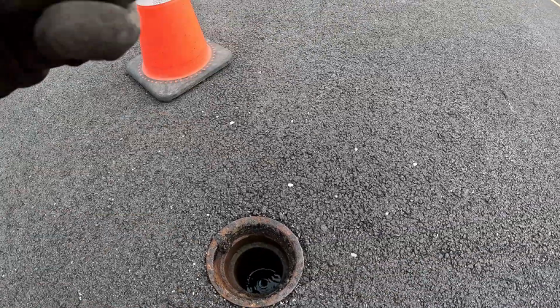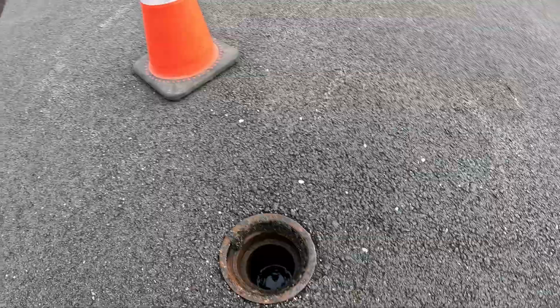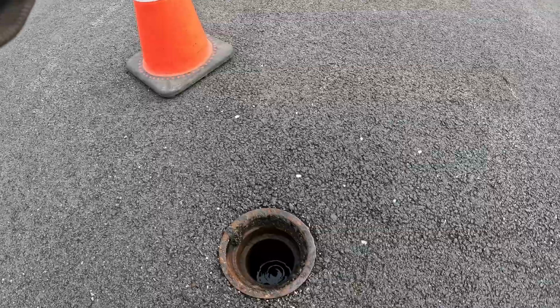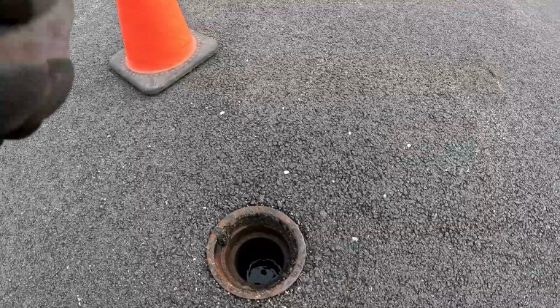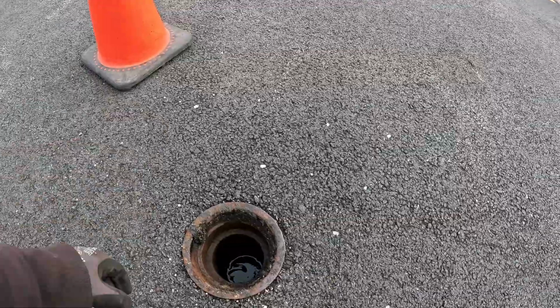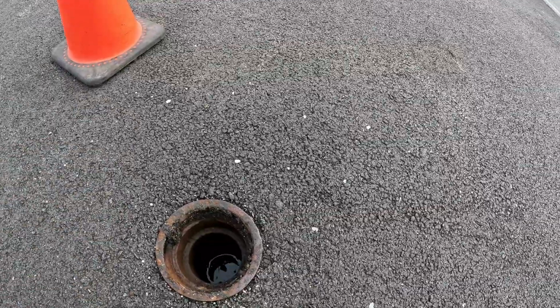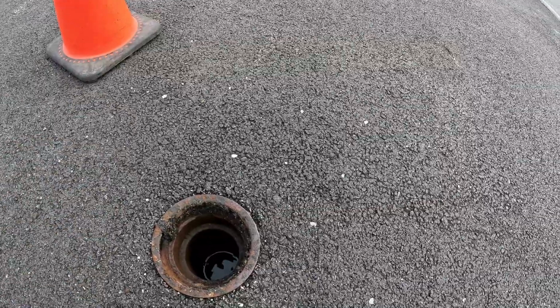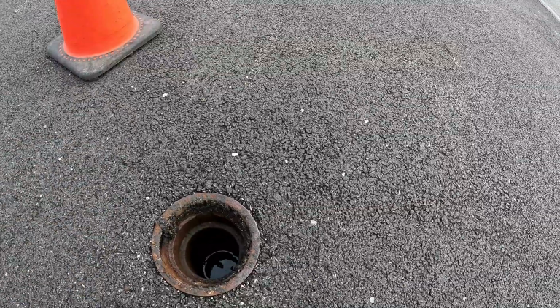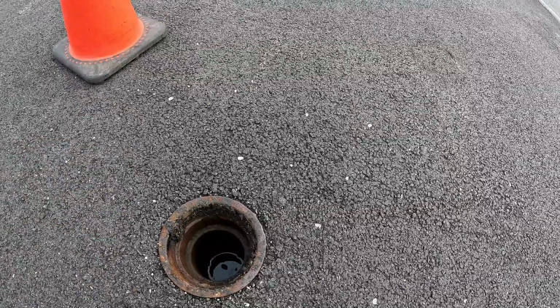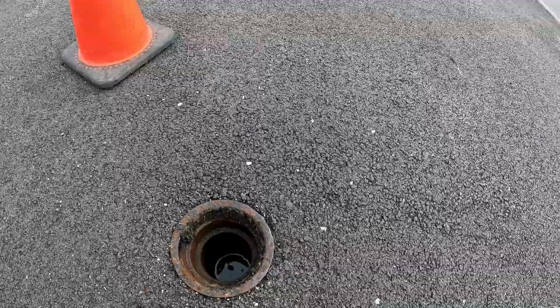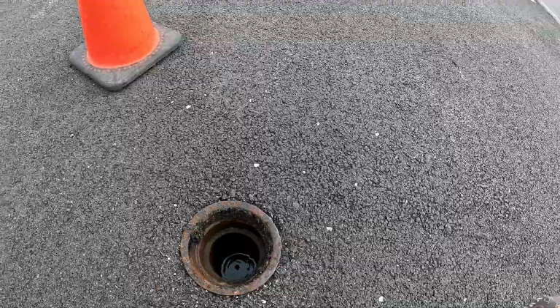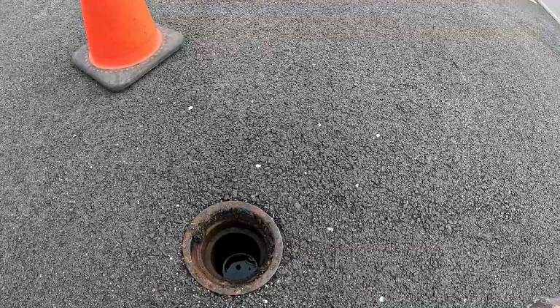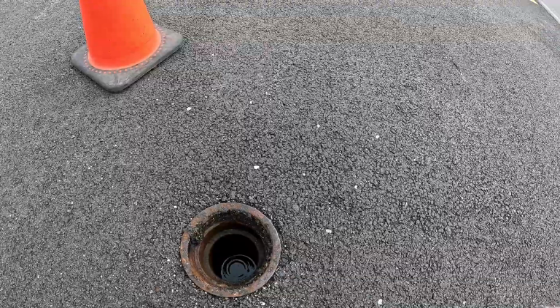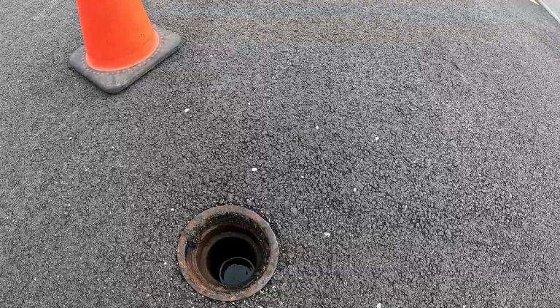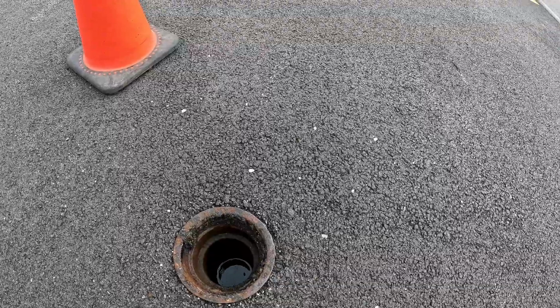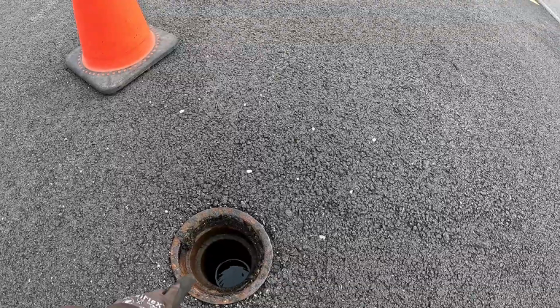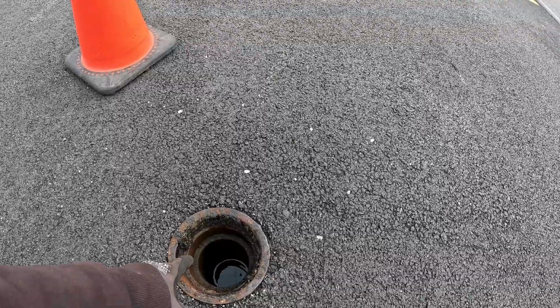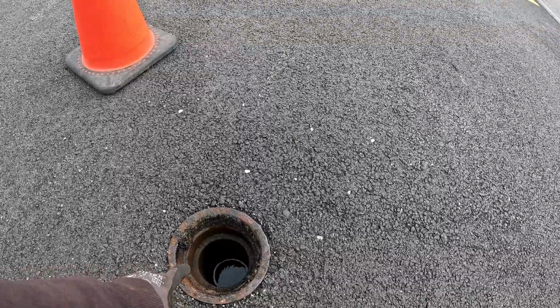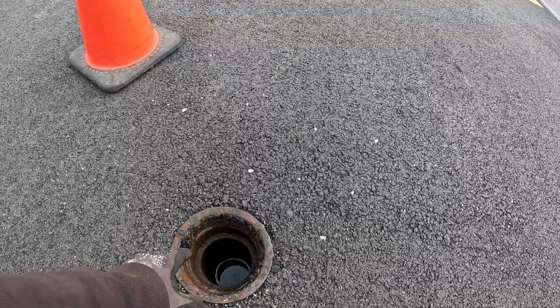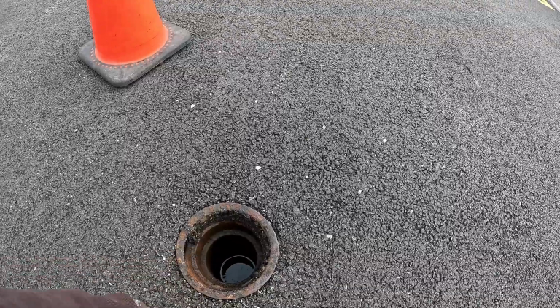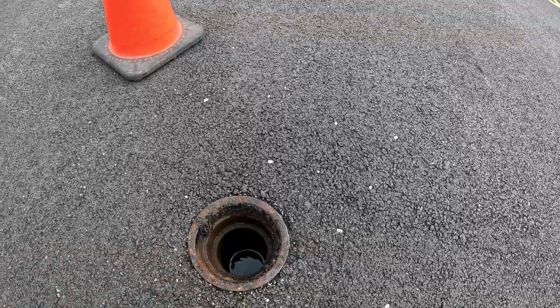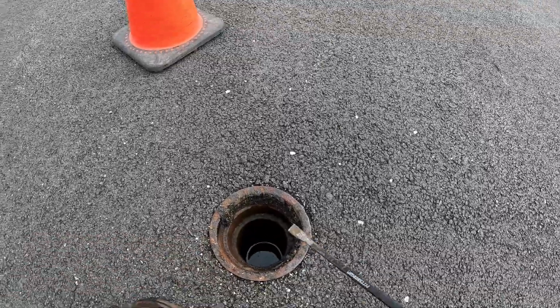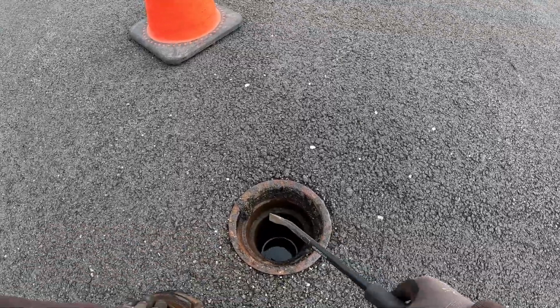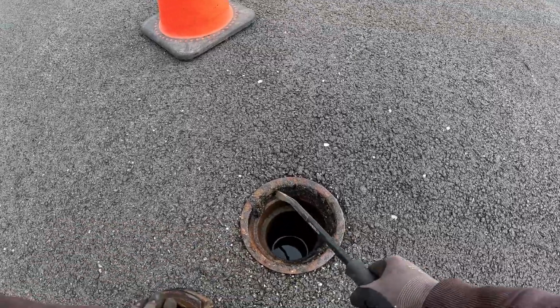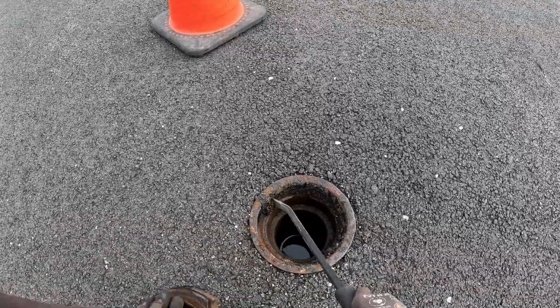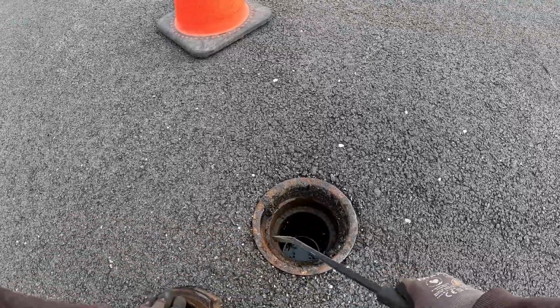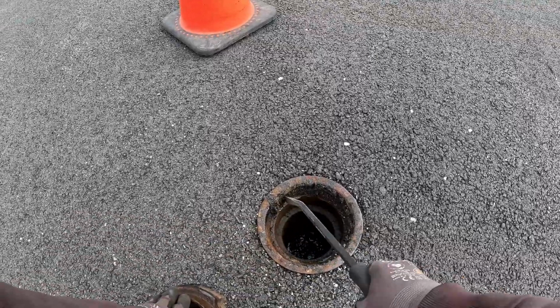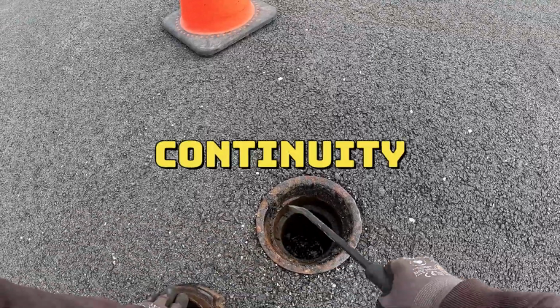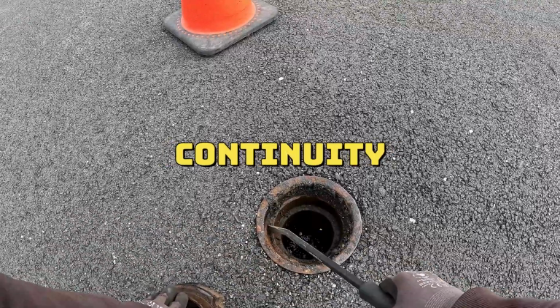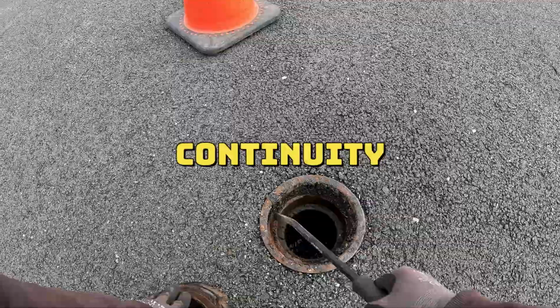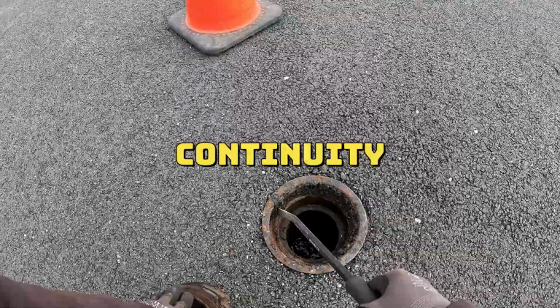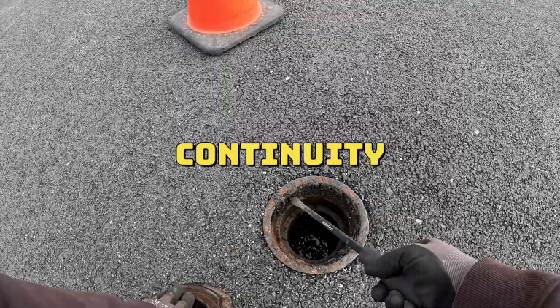All right, I got it open — it looks like it's full of water. I'm going to try to put a rod in here and see if we get any kind of signal.